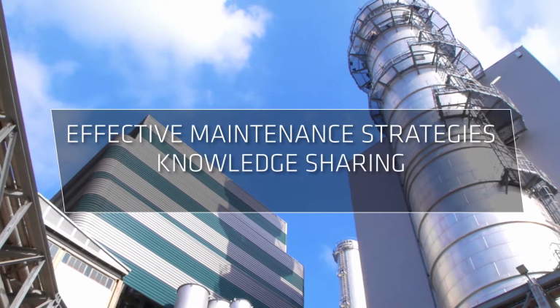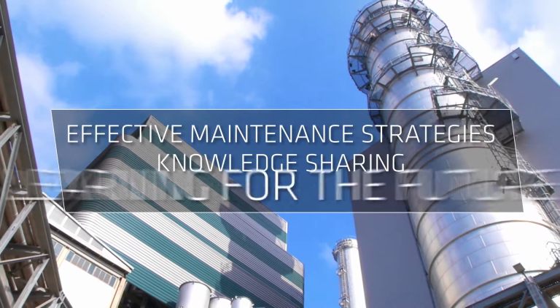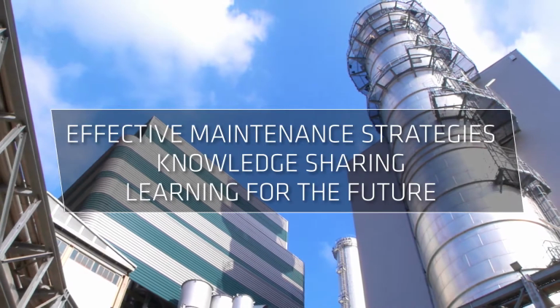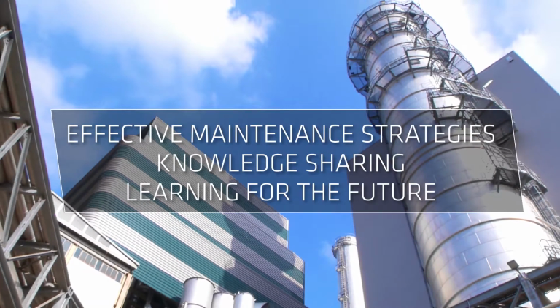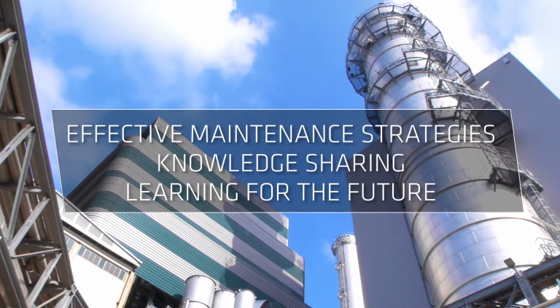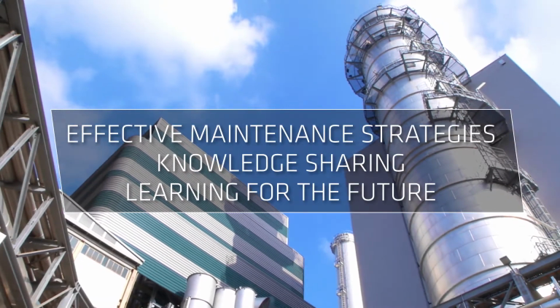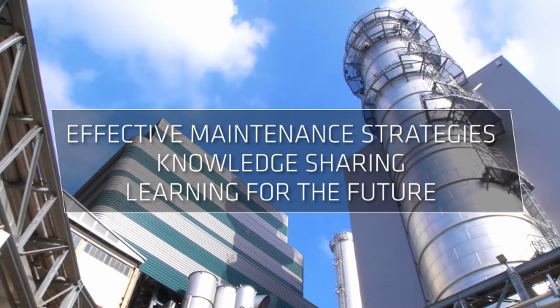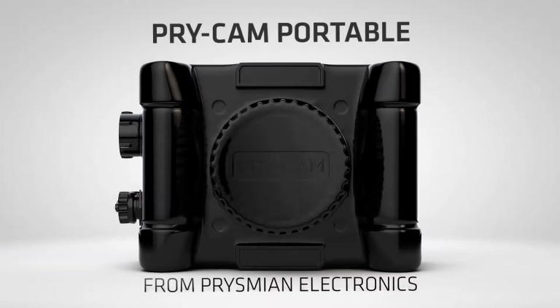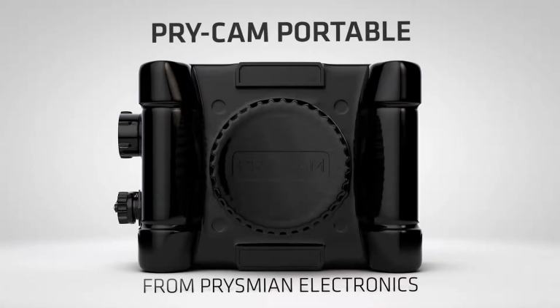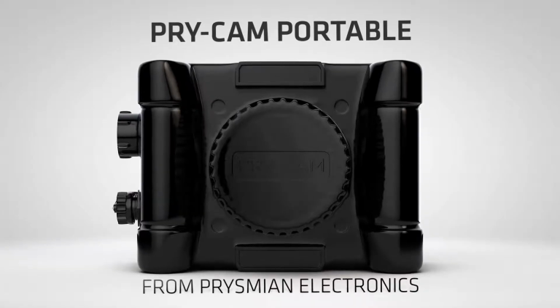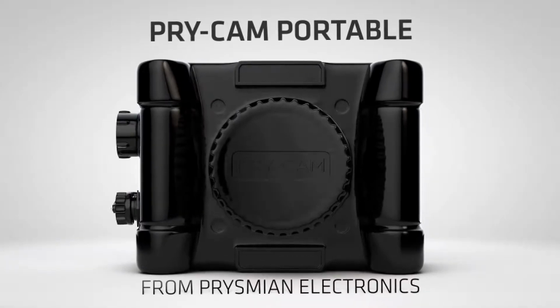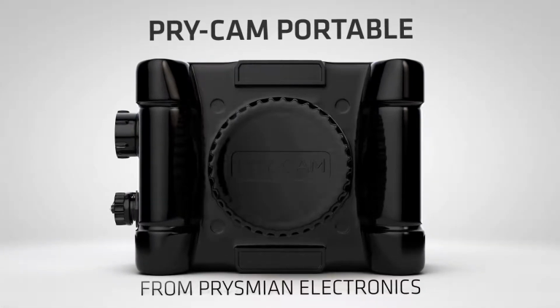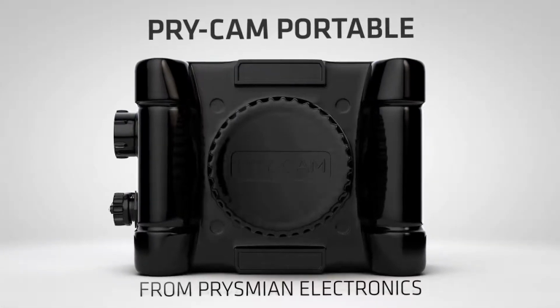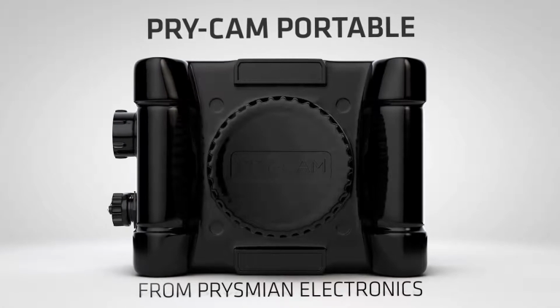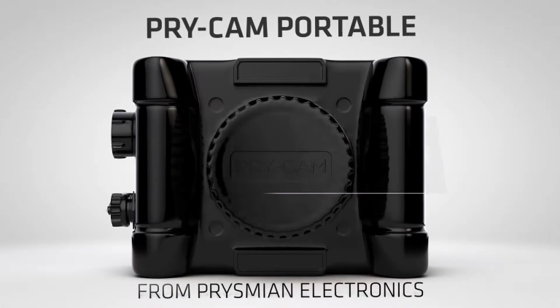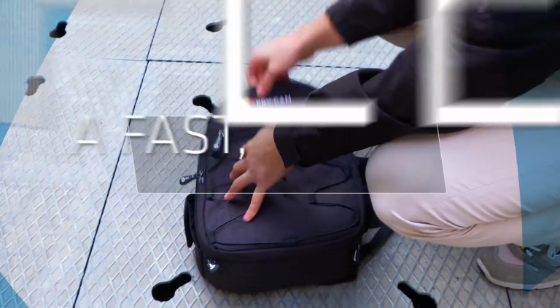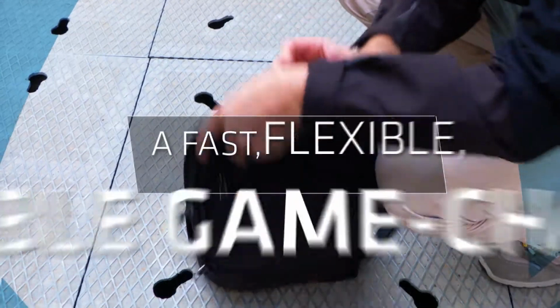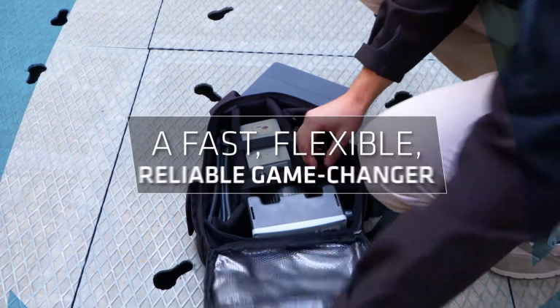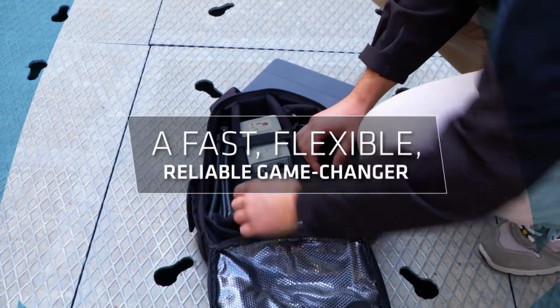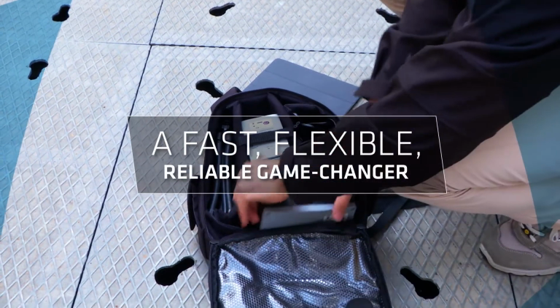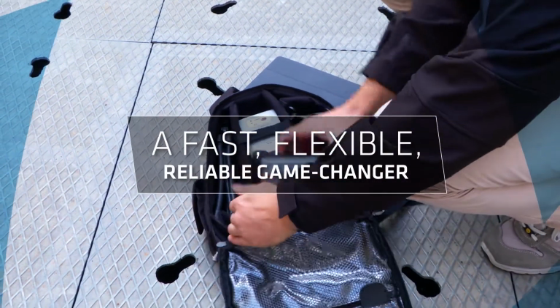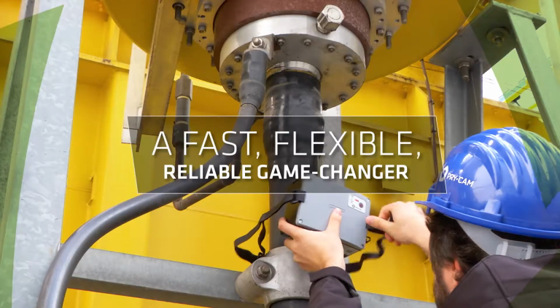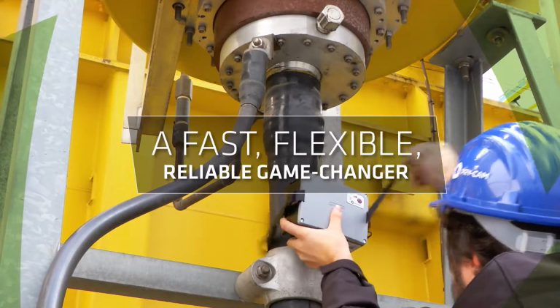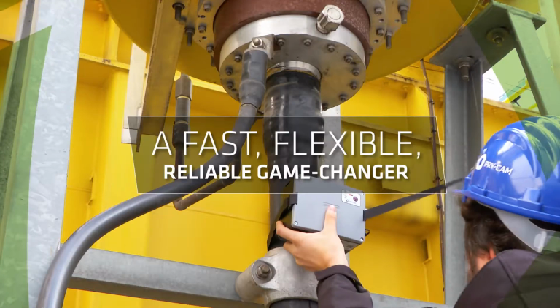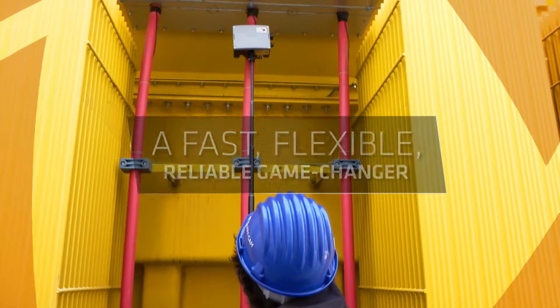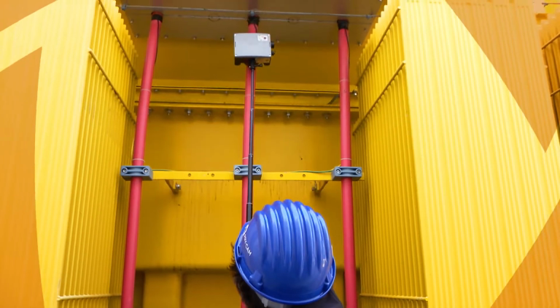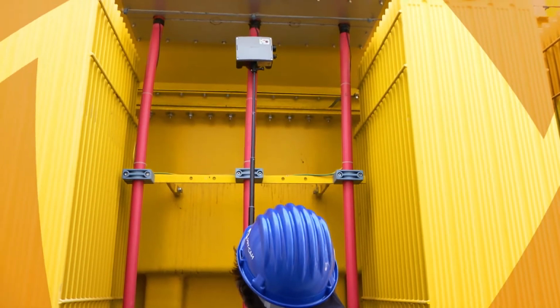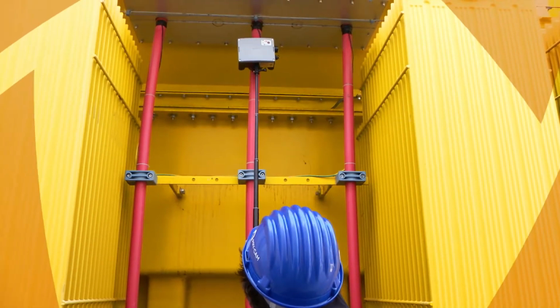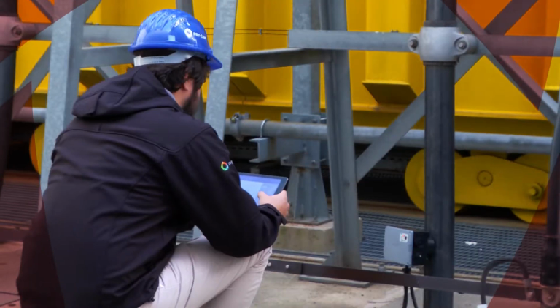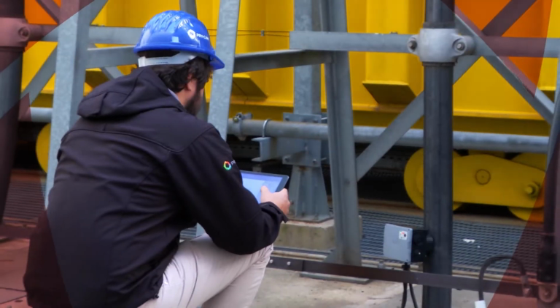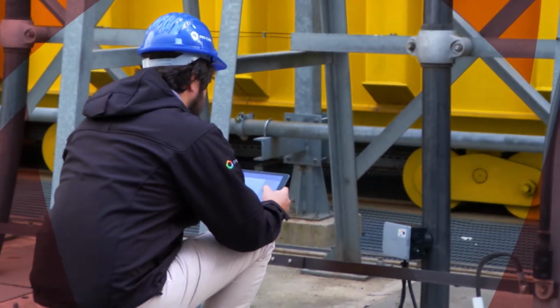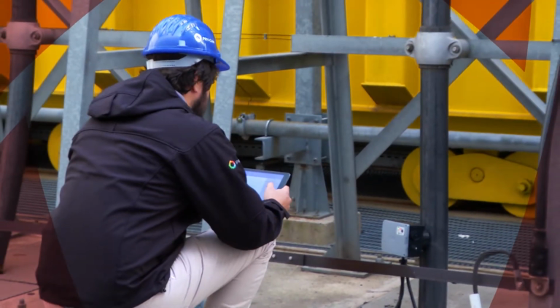Knowledge sharing and learning for the future. Leading this revolution is Pre-Cam Portable from Prismian Electronics — a fast, flexible, reliable instrument that performs online partial discharge measurement without service interruption.